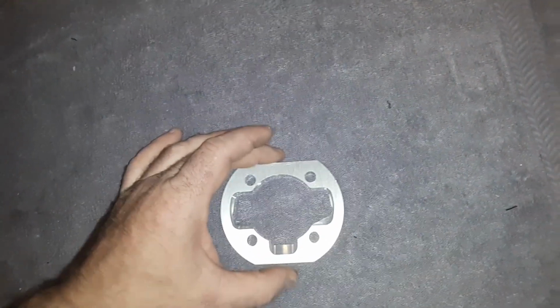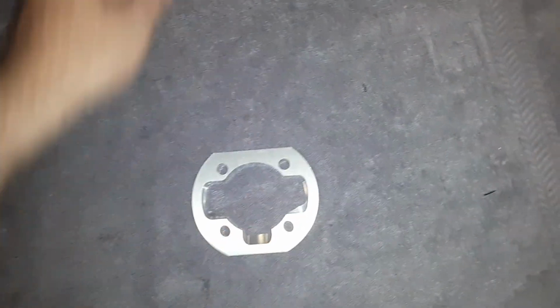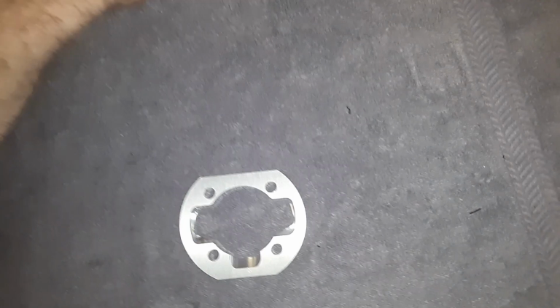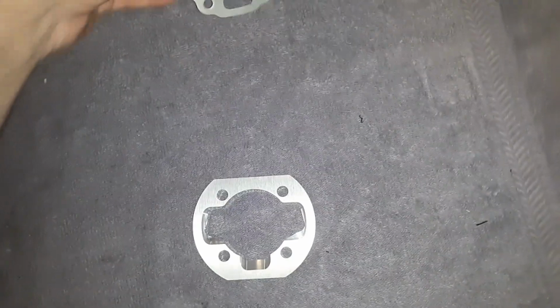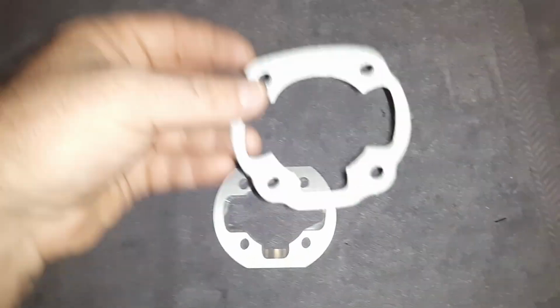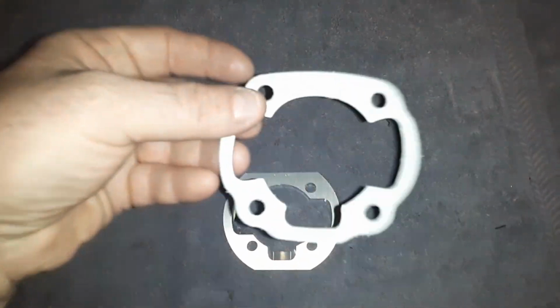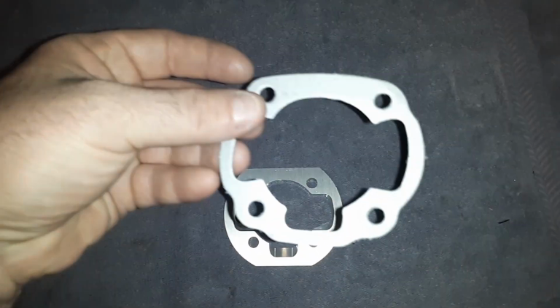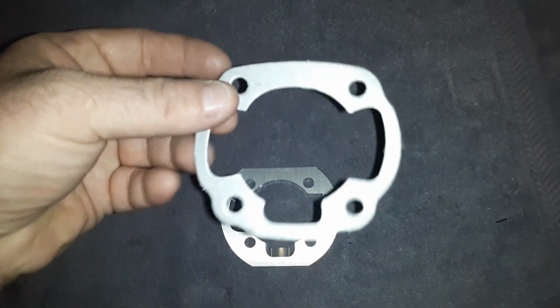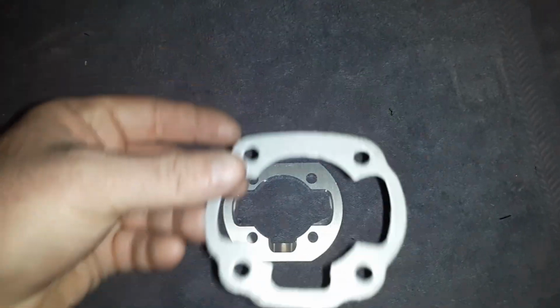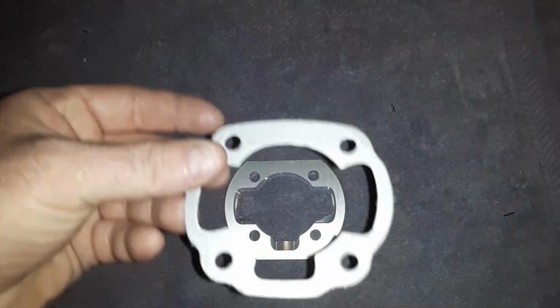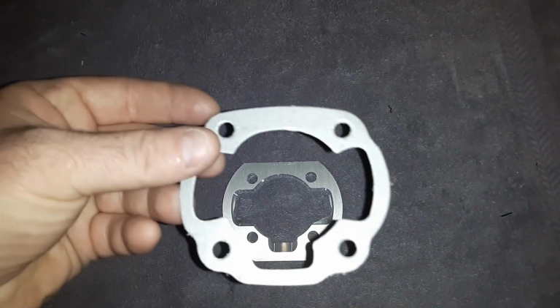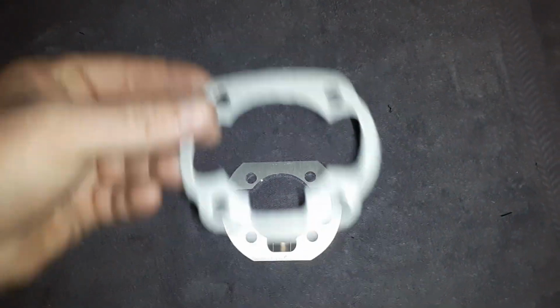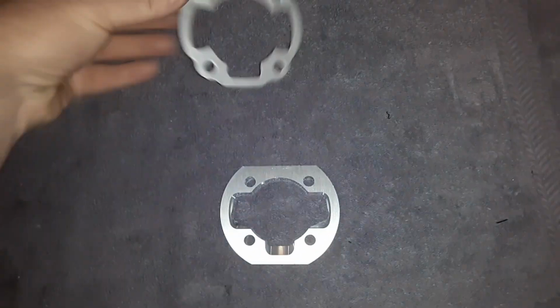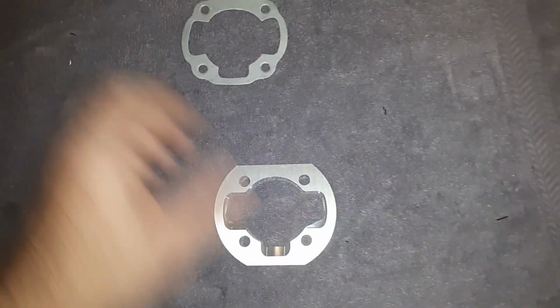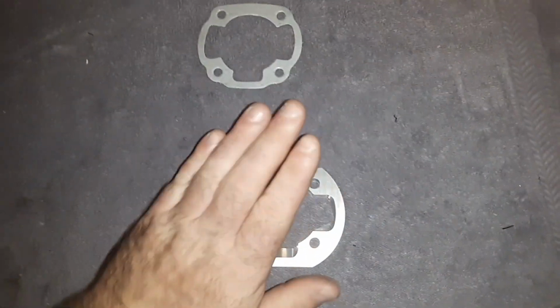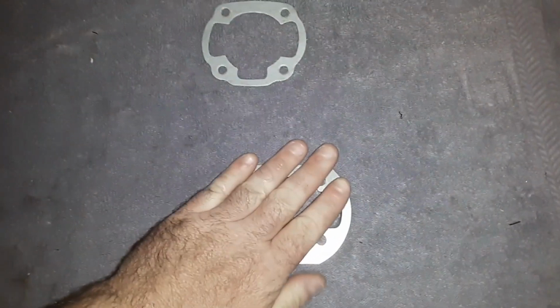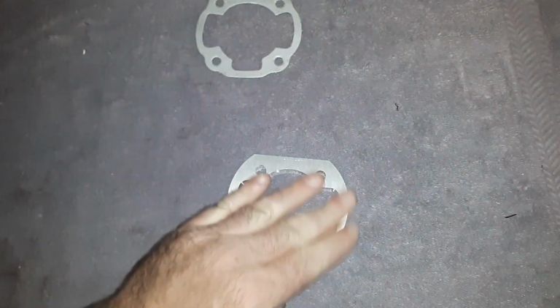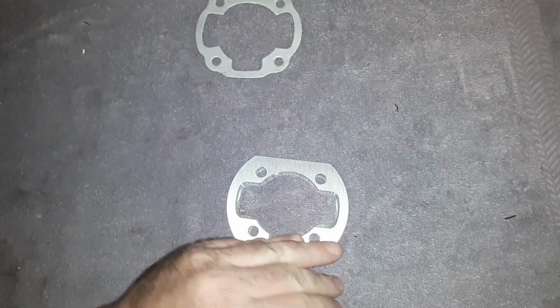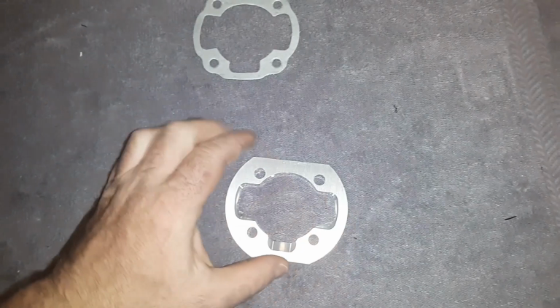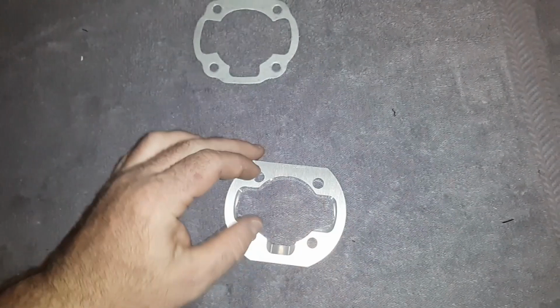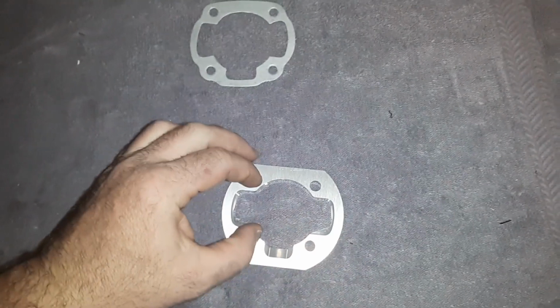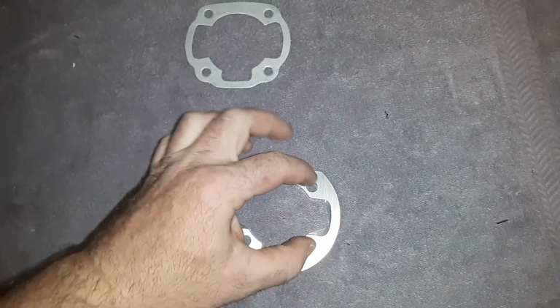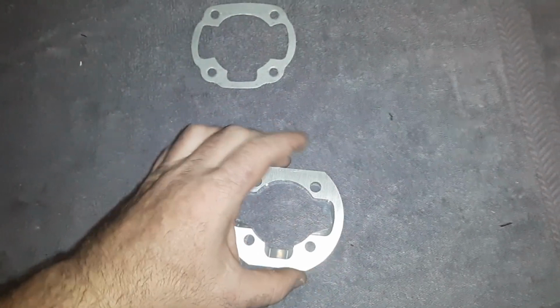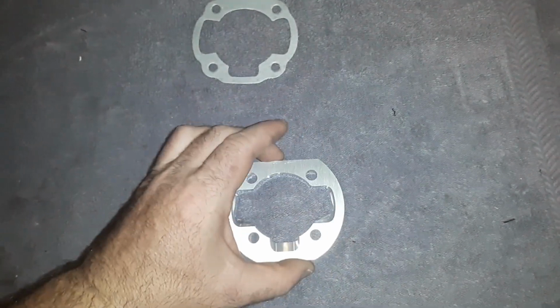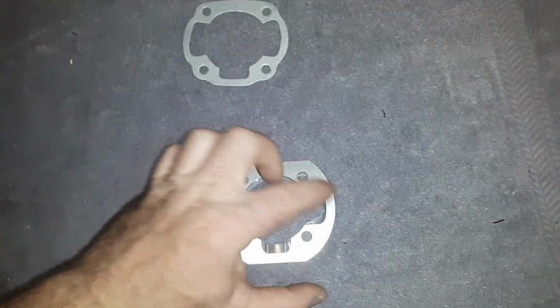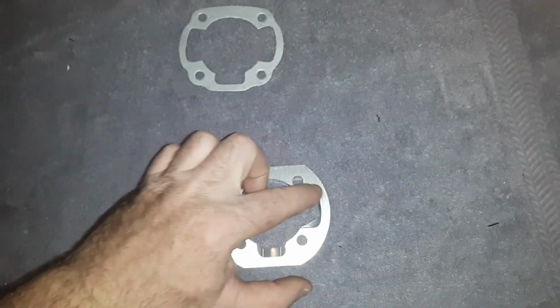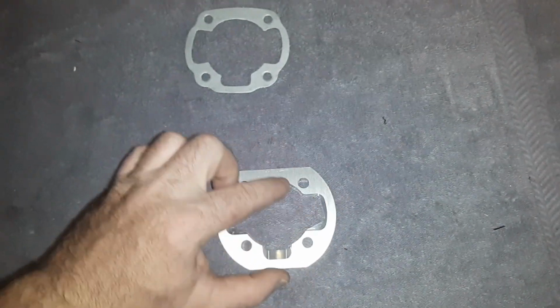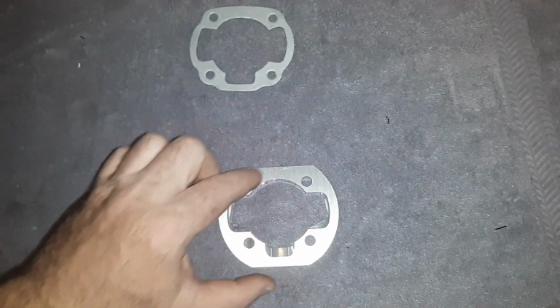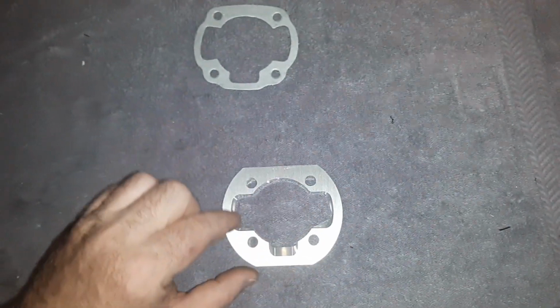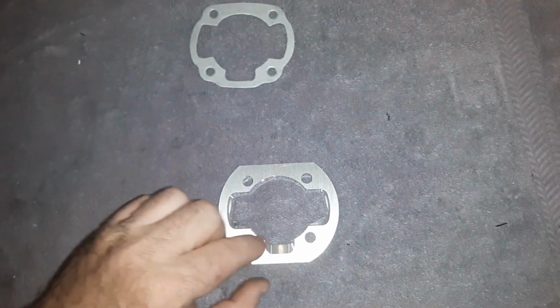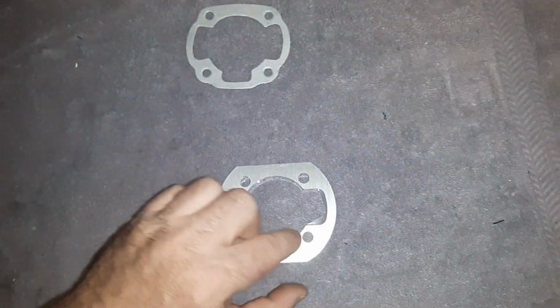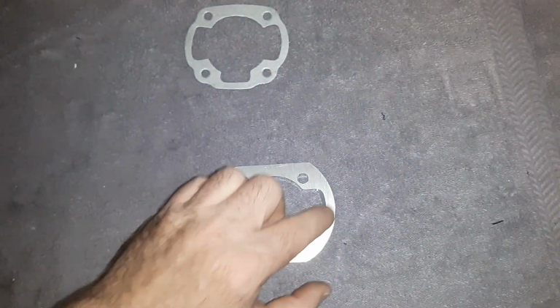You would flip this over and take your Minarelli head gasket, put it on top, line up your holes, and trace that out since it's slightly bigger.